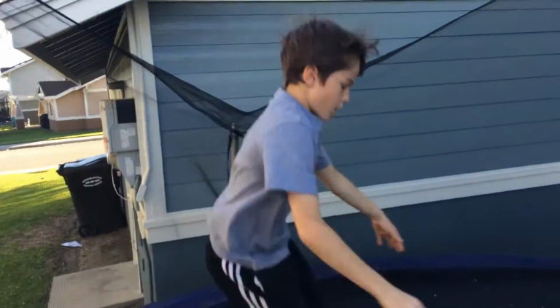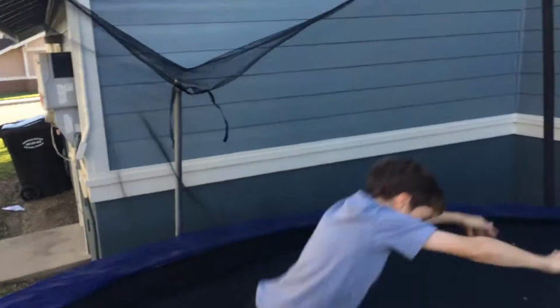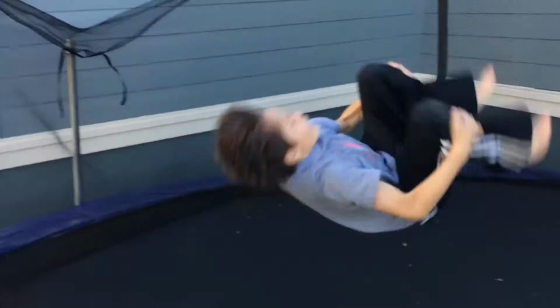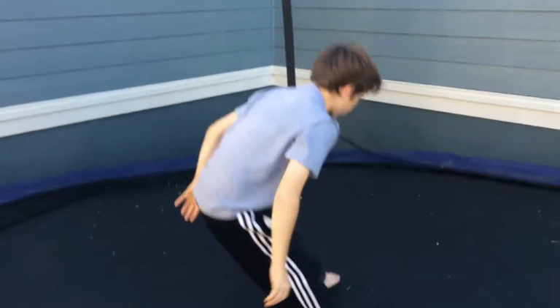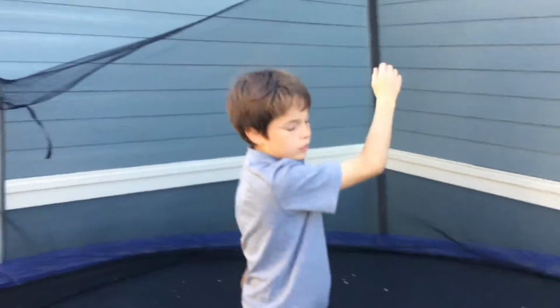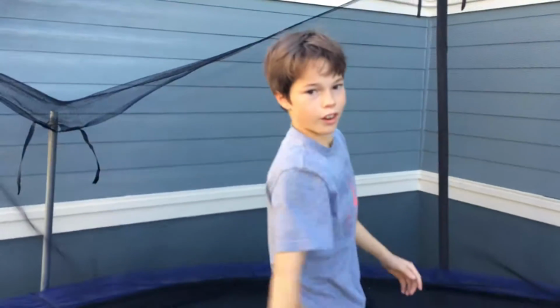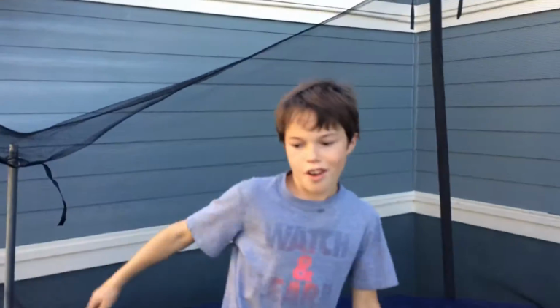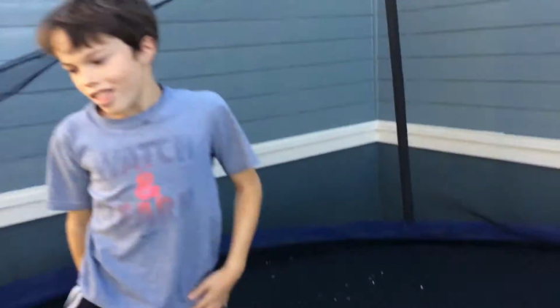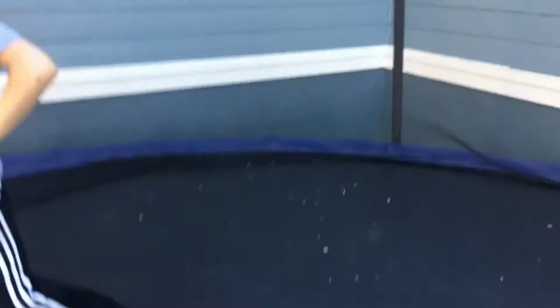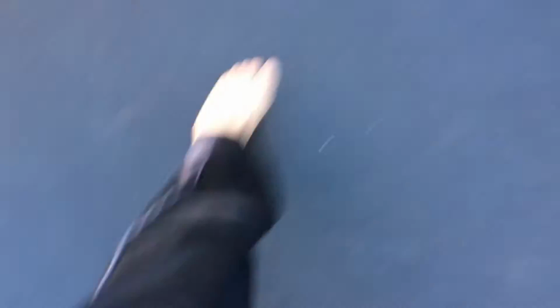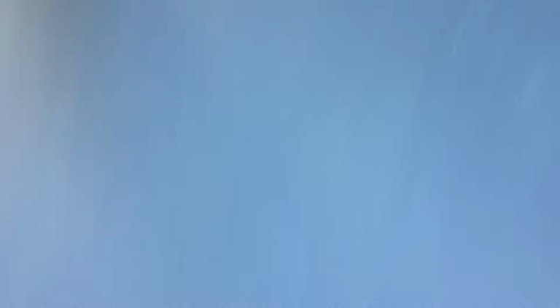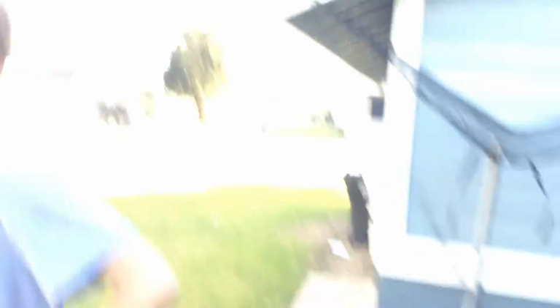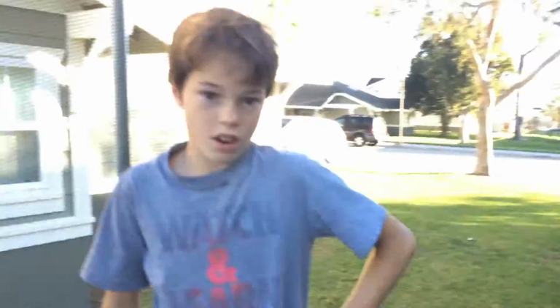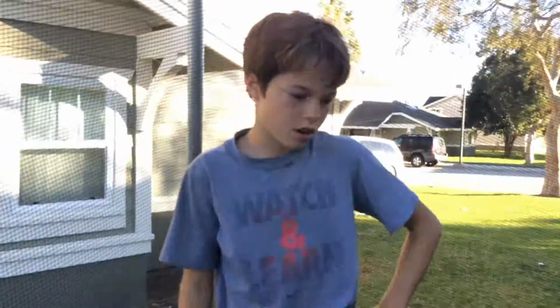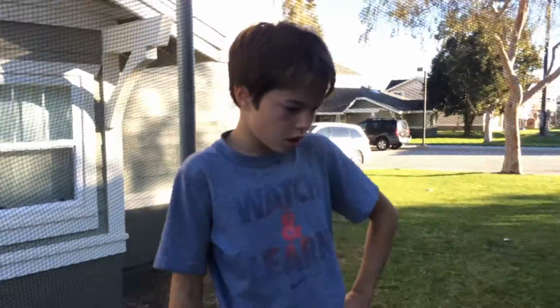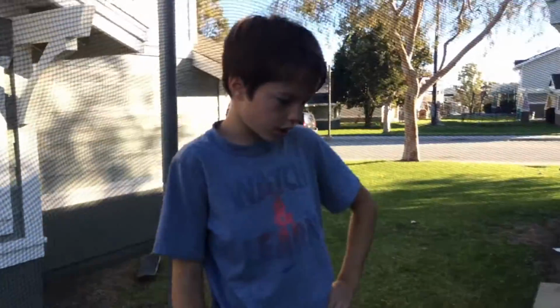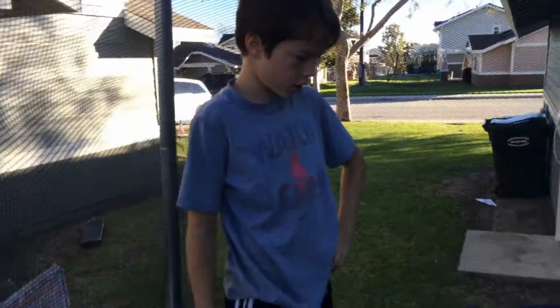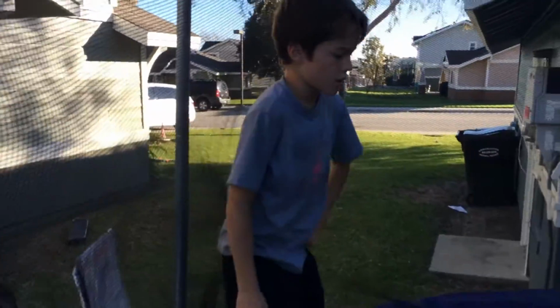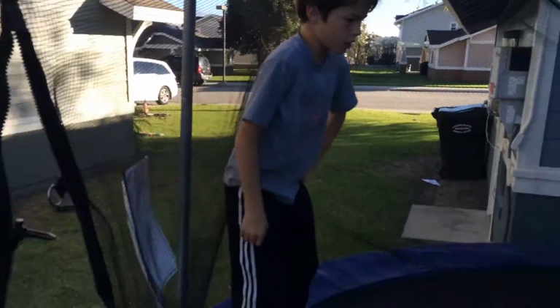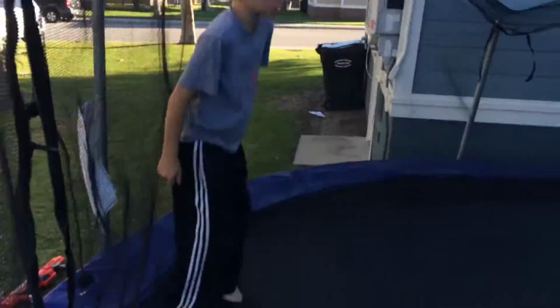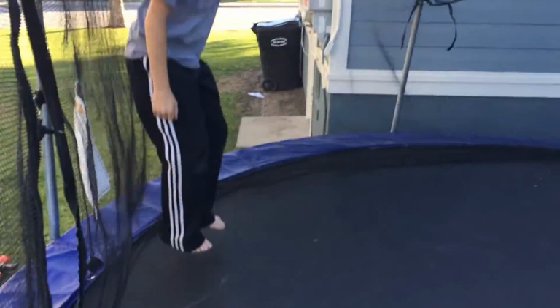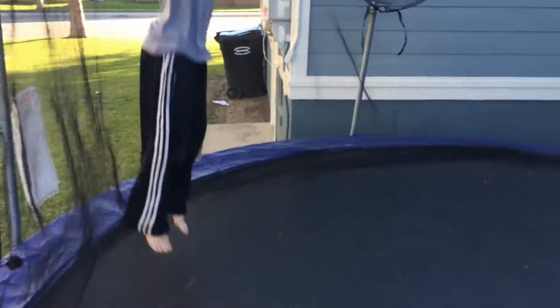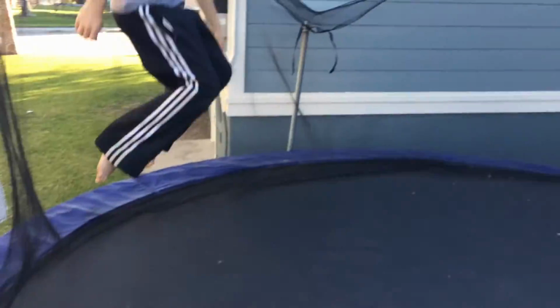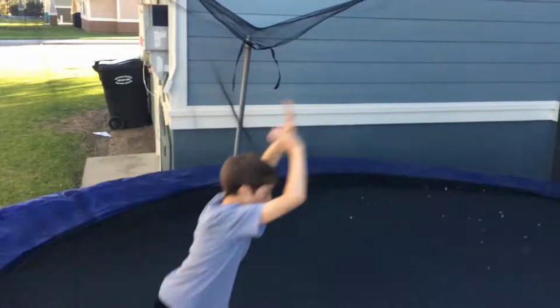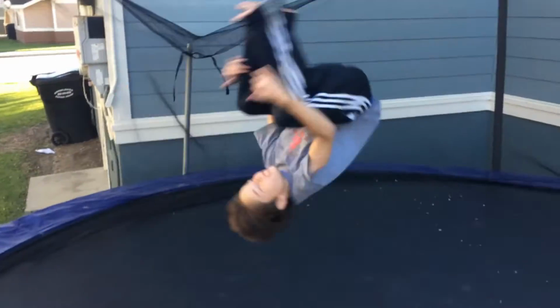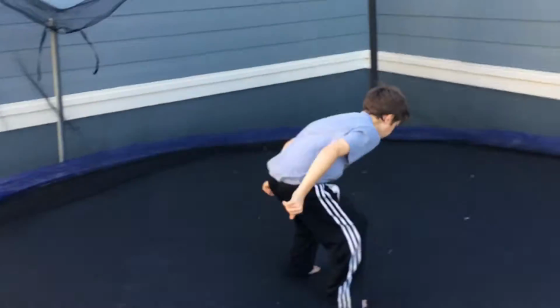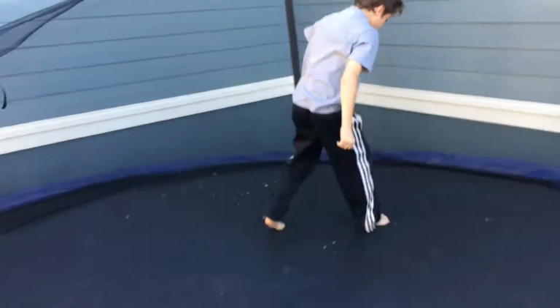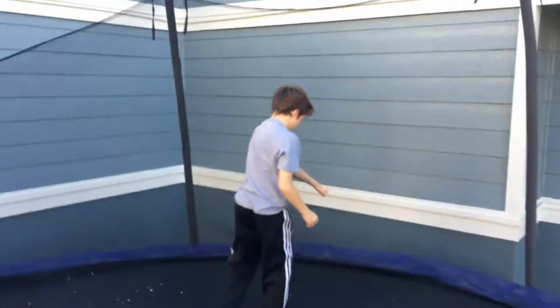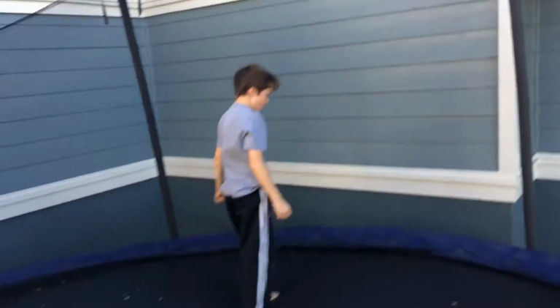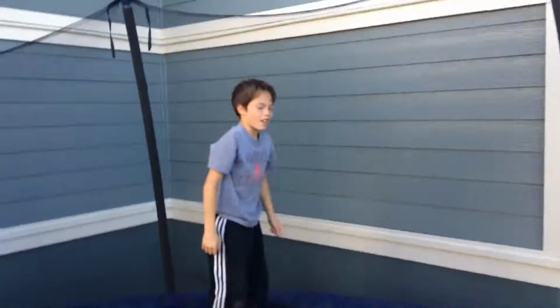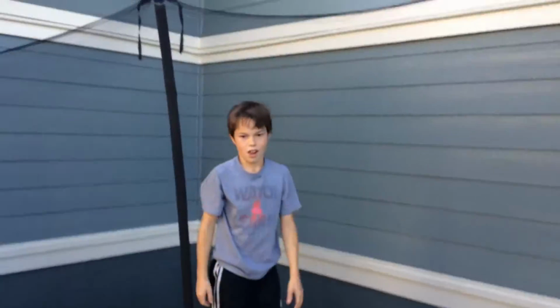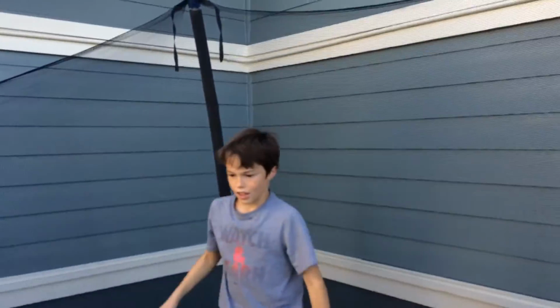Just land on your back. Actually, that's a good practice — just land on your knees and do a front flip, okay? All right. So practice that one more time. You landed. So I think you're good for a ball out.